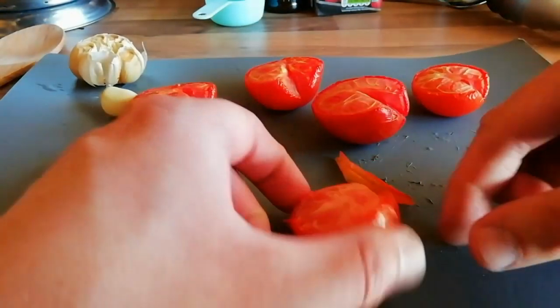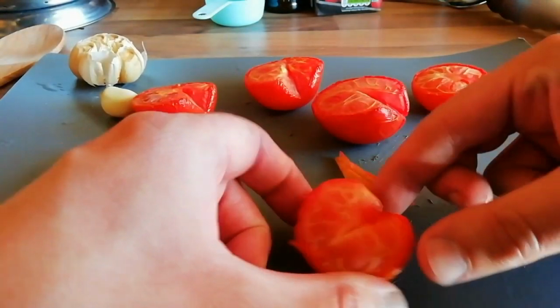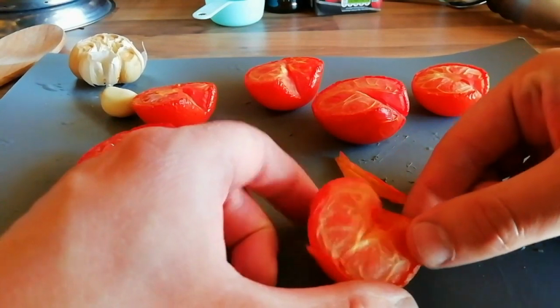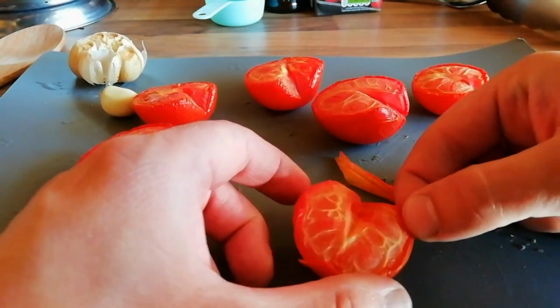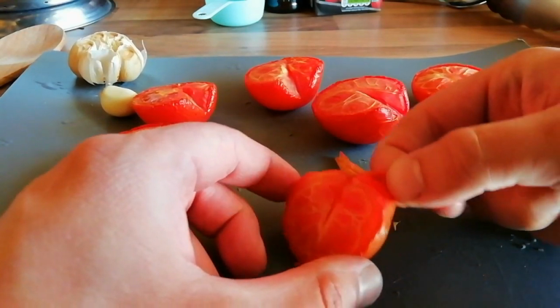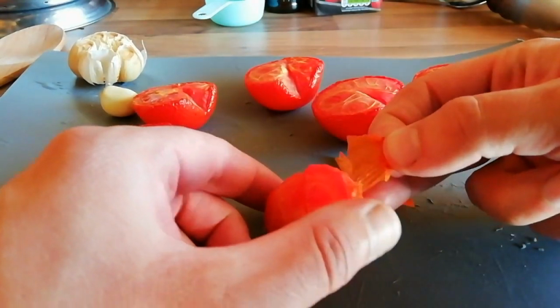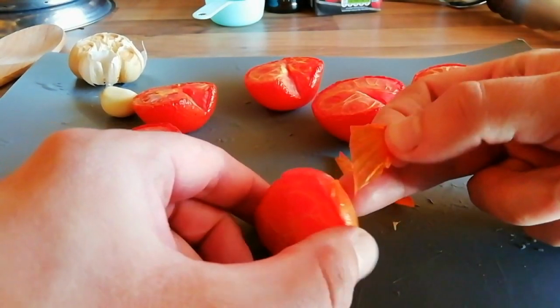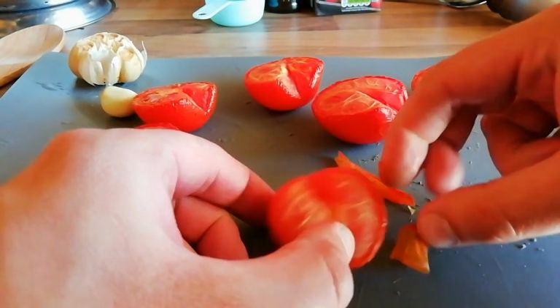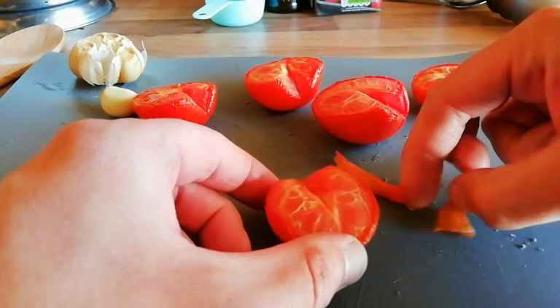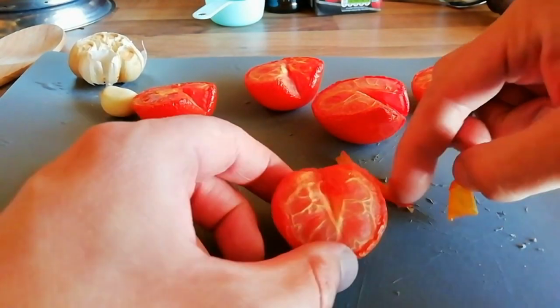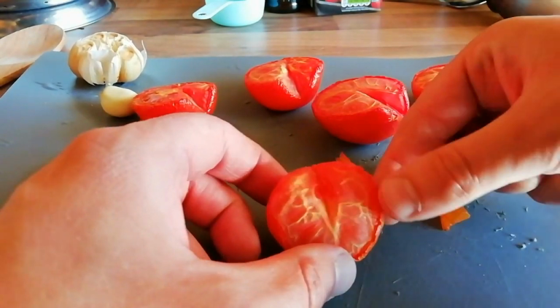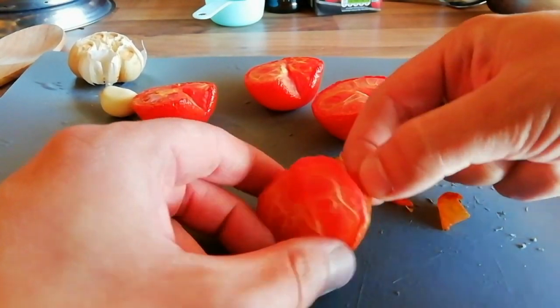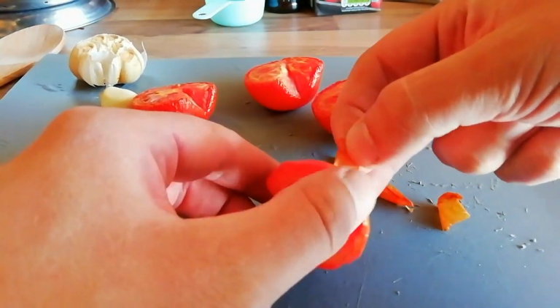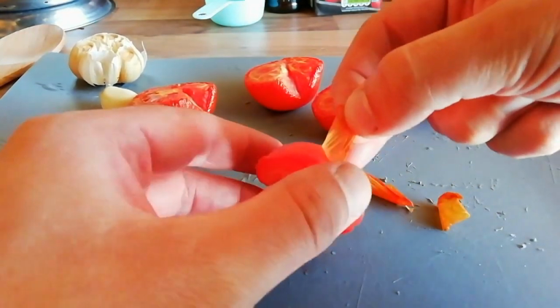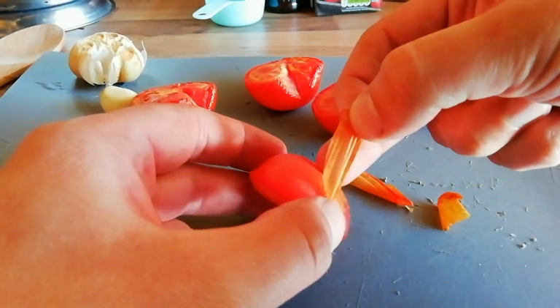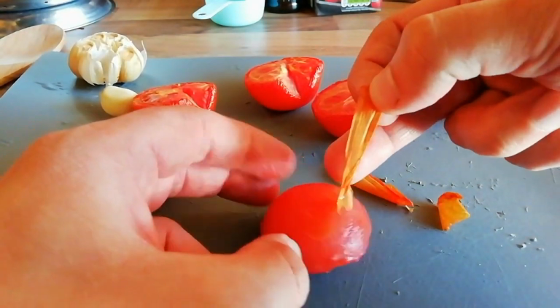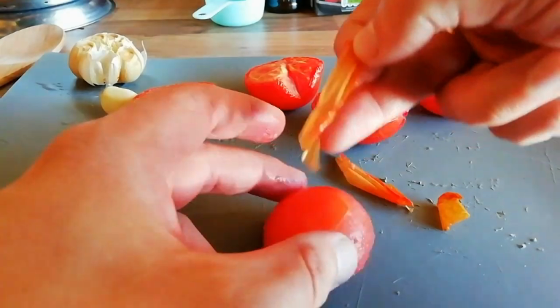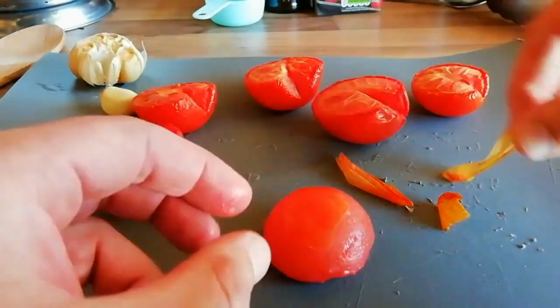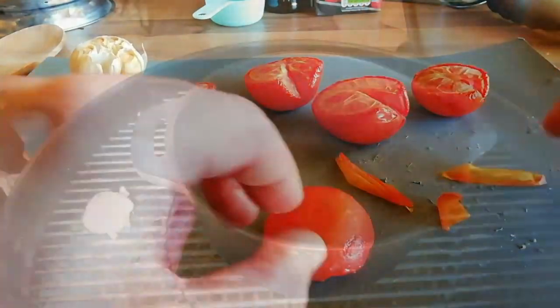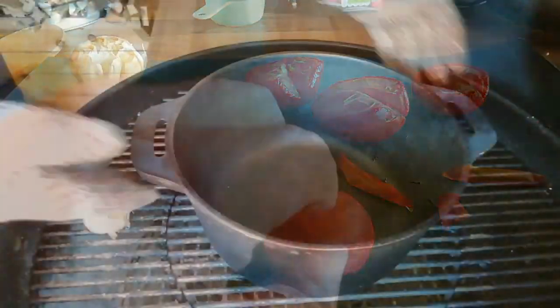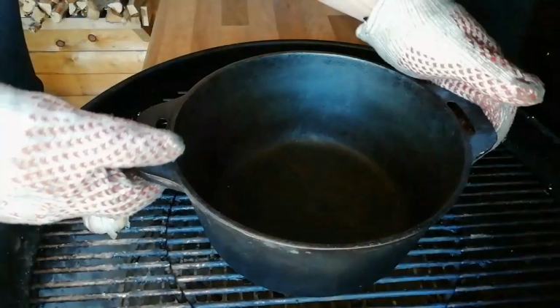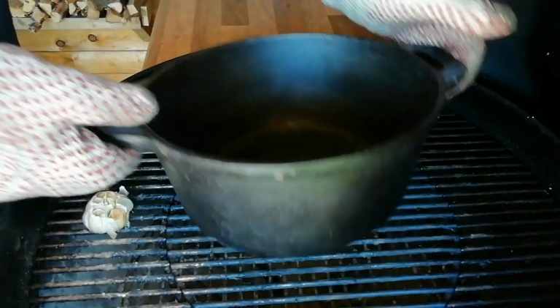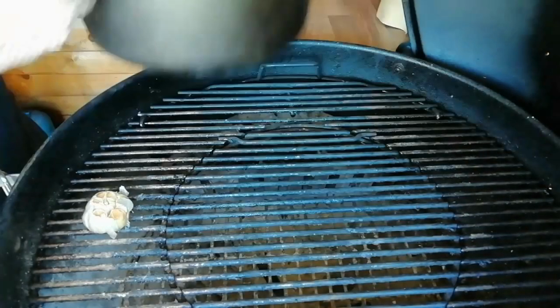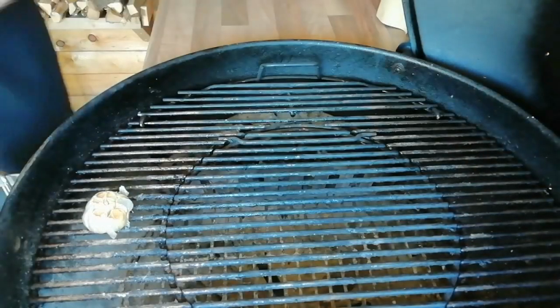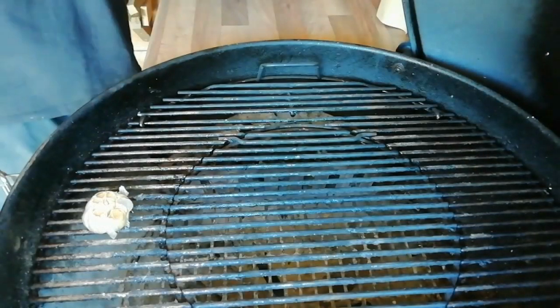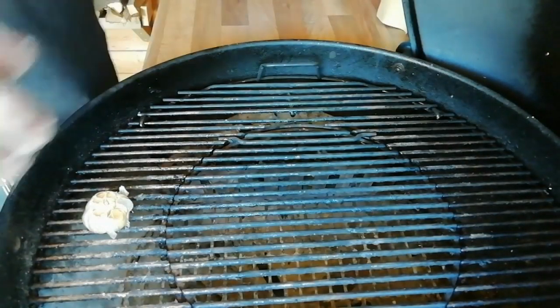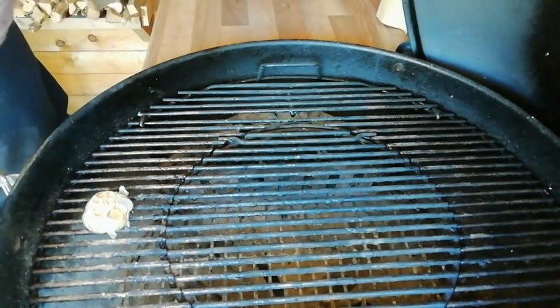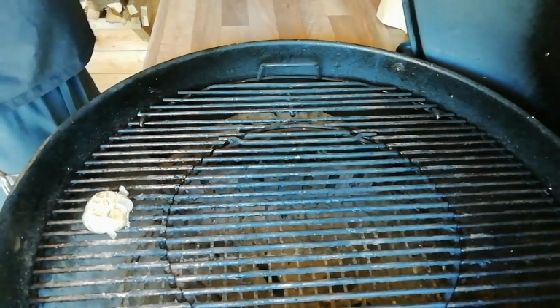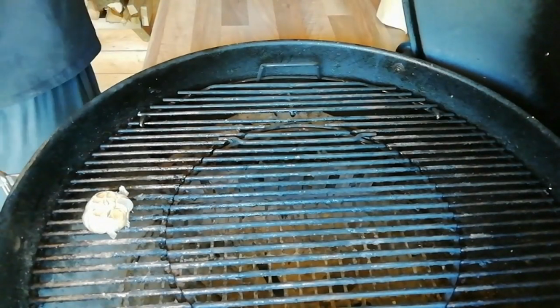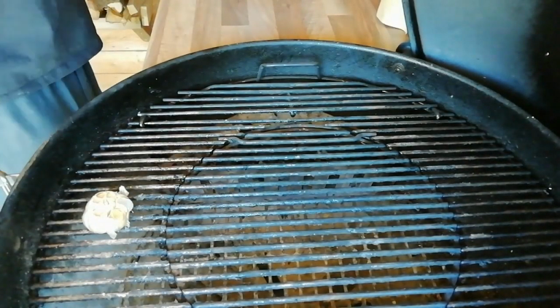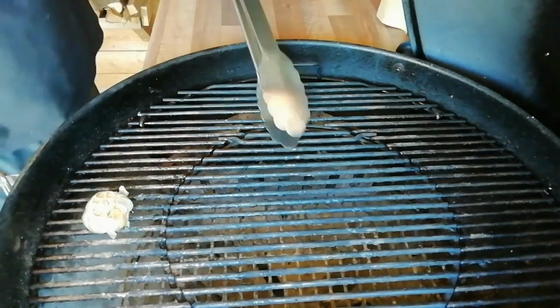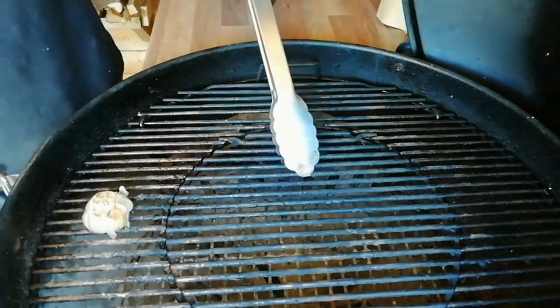We're going to peel the skins off the tomatoes now that they're cool, then get them into a blender. You want to blend them down so that they almost become a tomato juice. Our pot has come up to temperature.